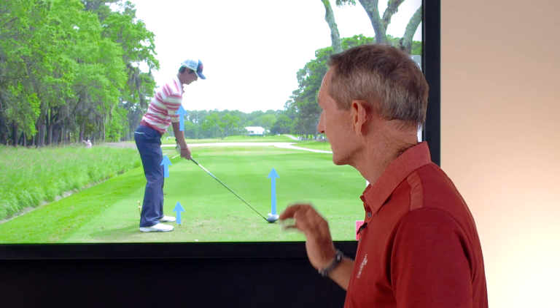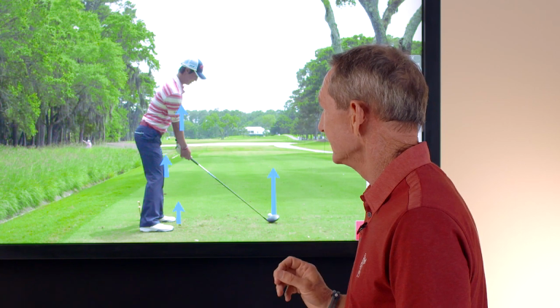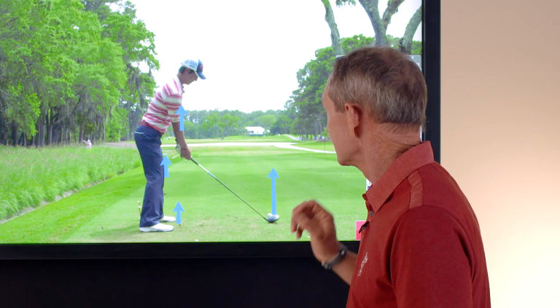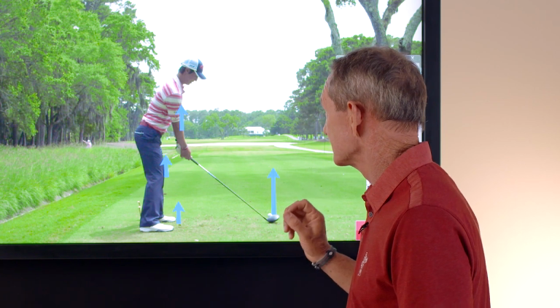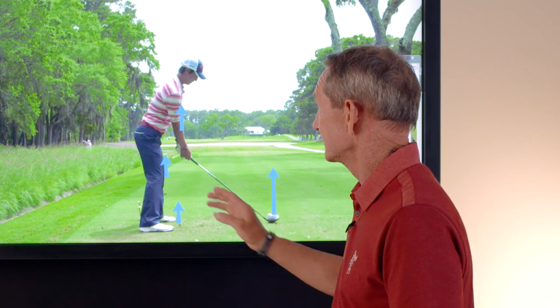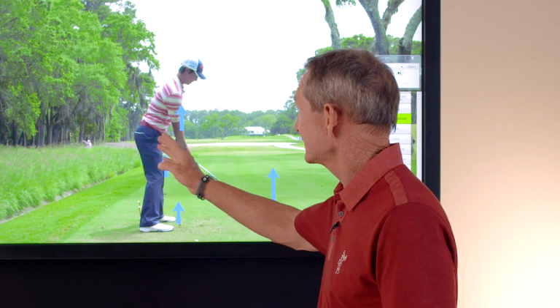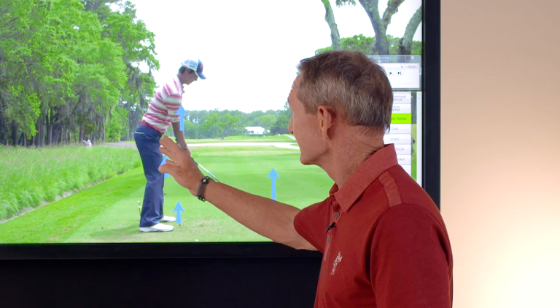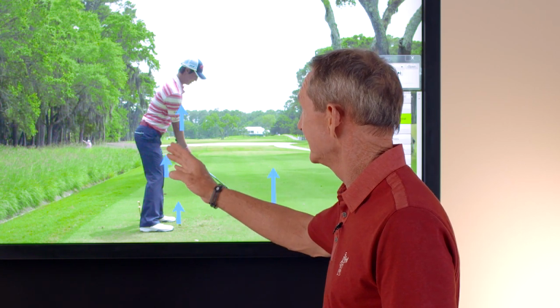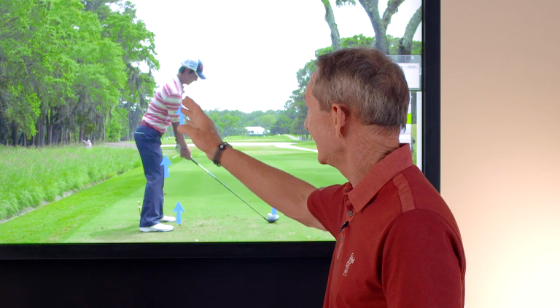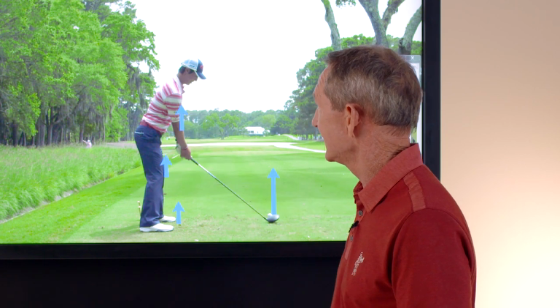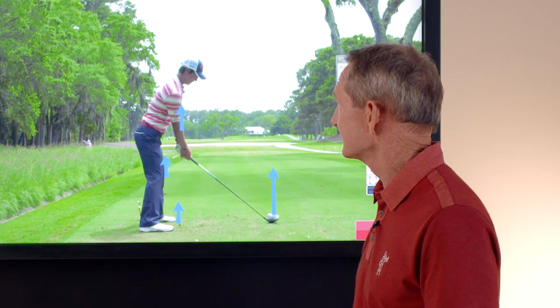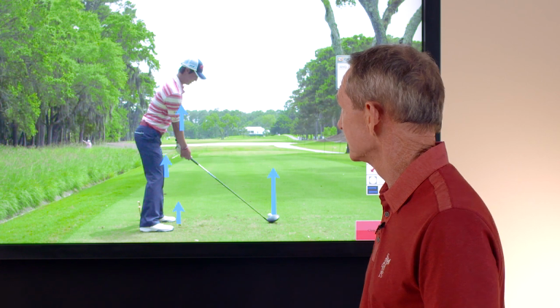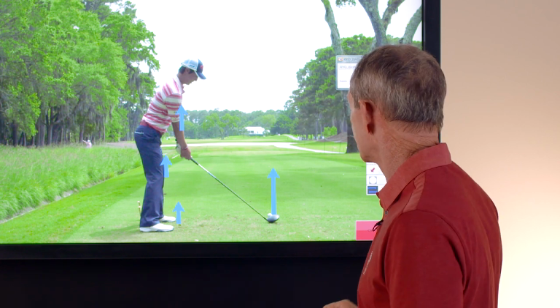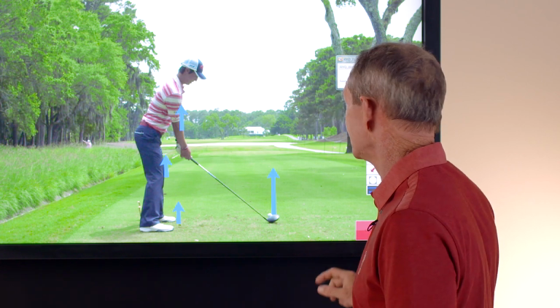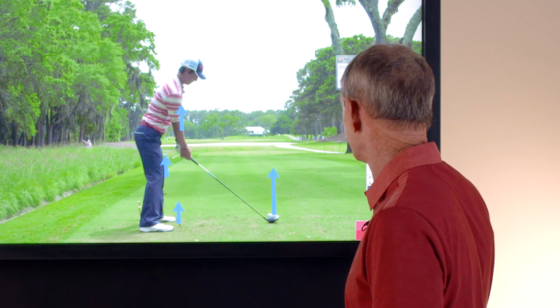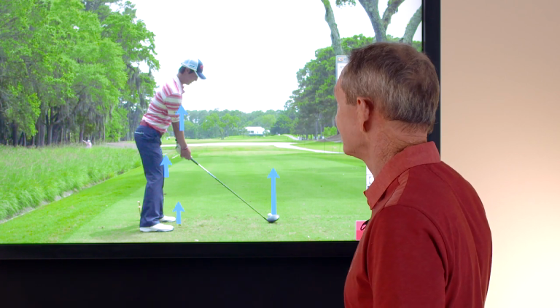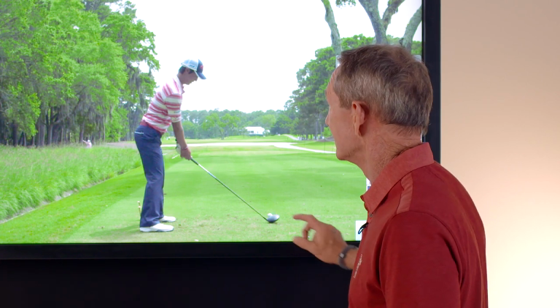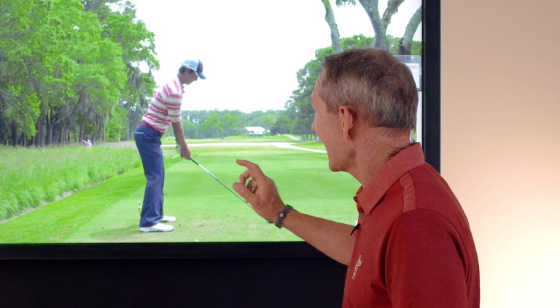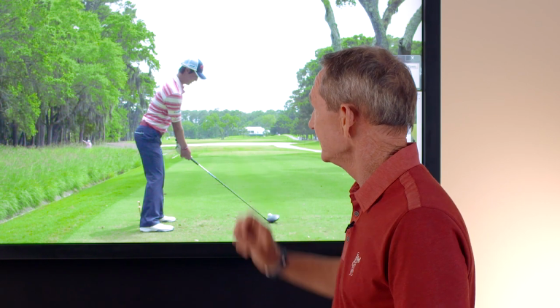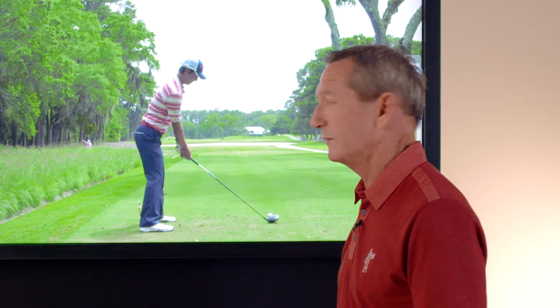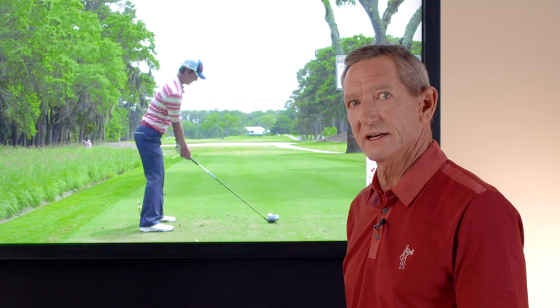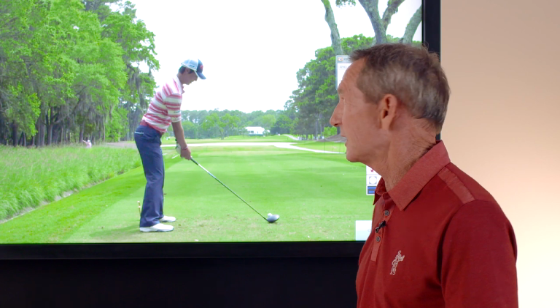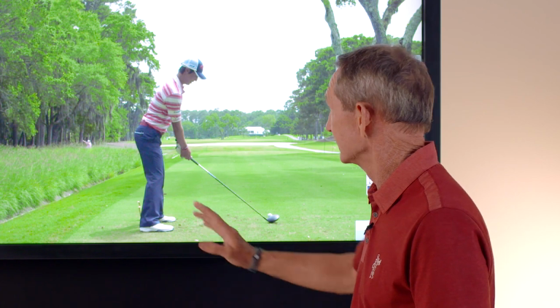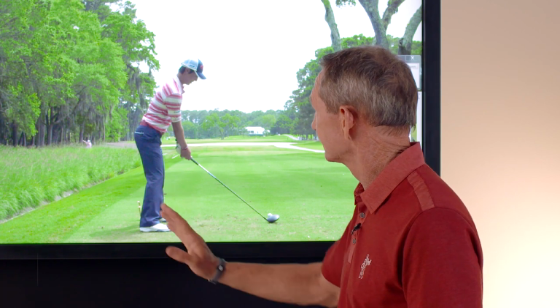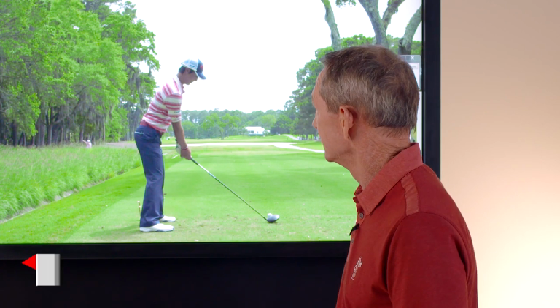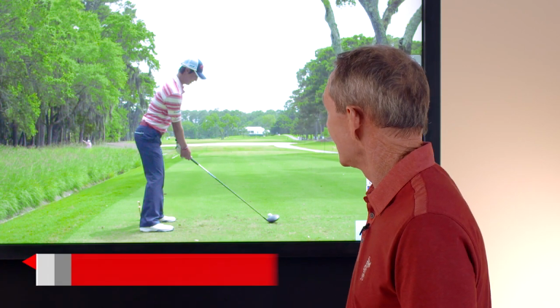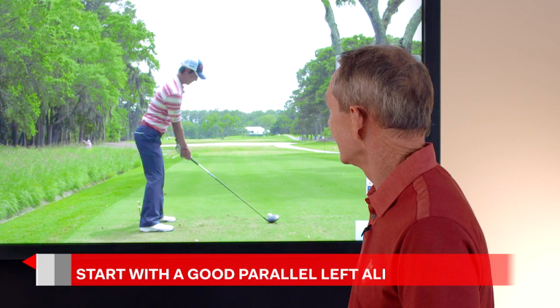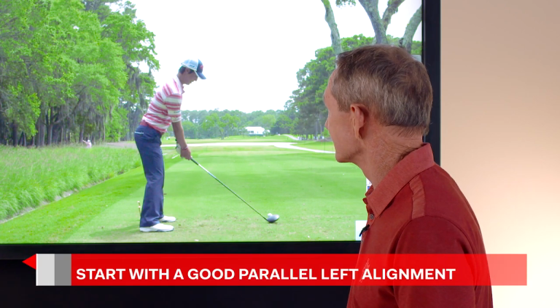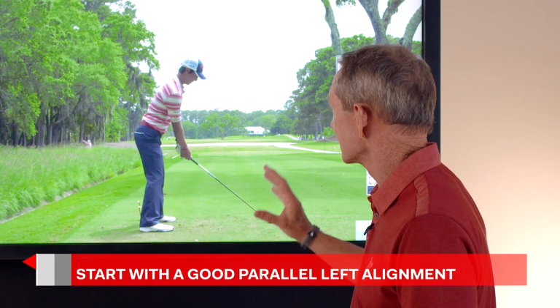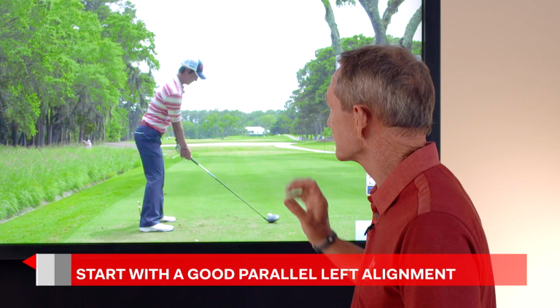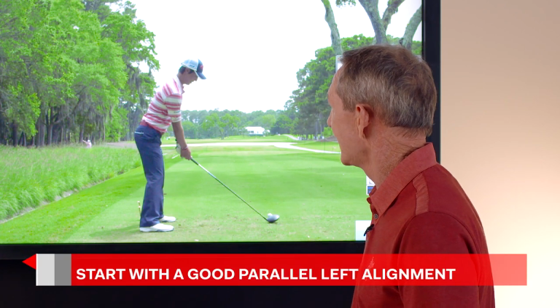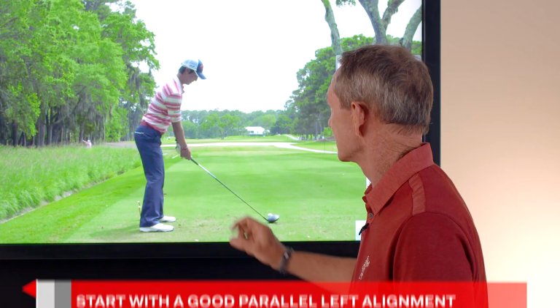This is a great address position. You can't see any of his left hip, you can't see any of his left shoulder, you can't see any of his left arm. That is what you want when you're setting up to the golf ball and you're looking from a view down the line like this. This is a textbook alignment position.